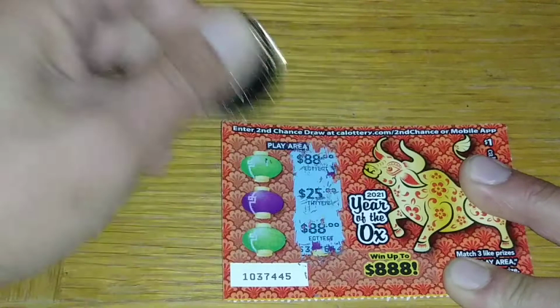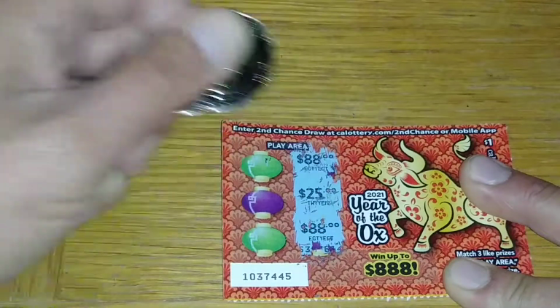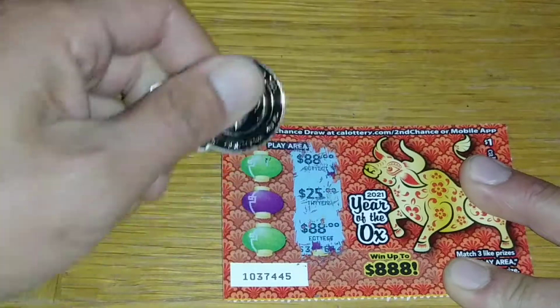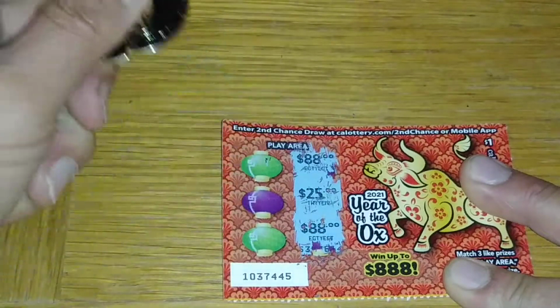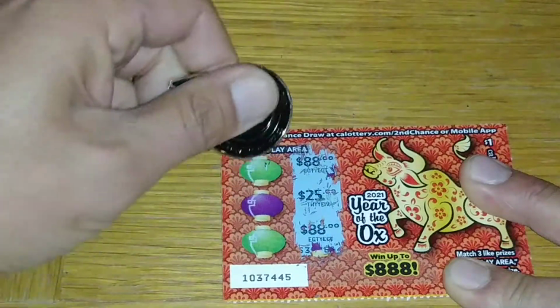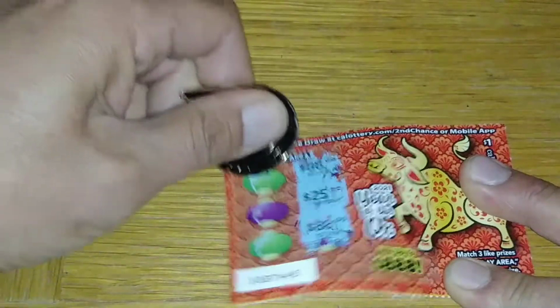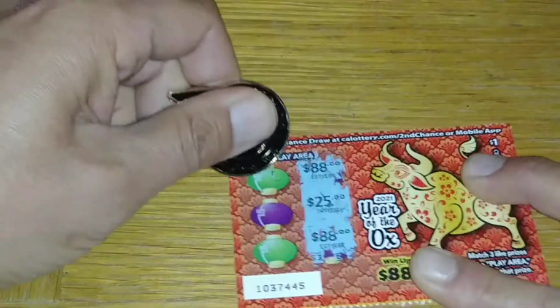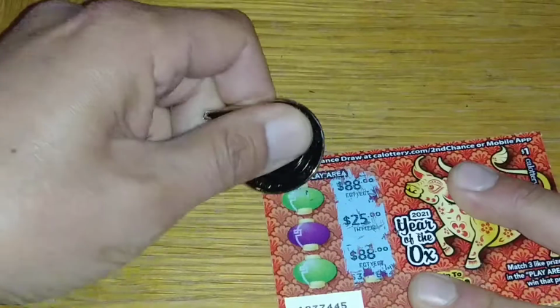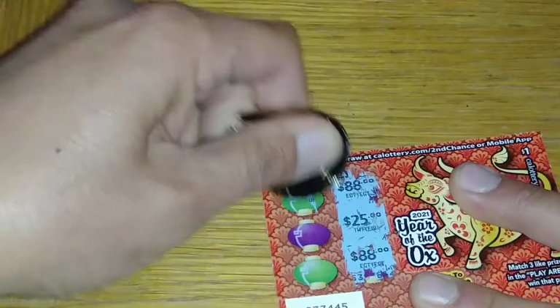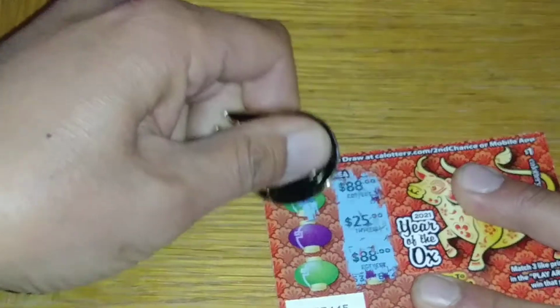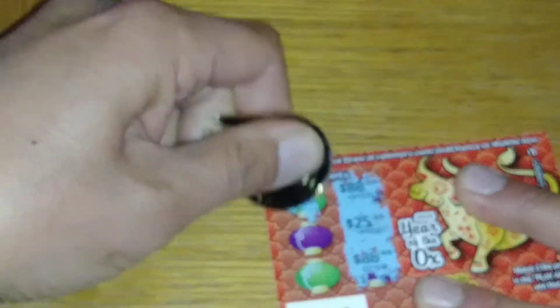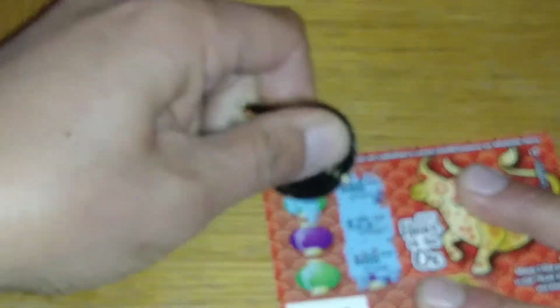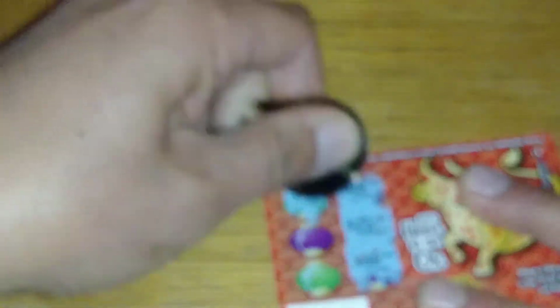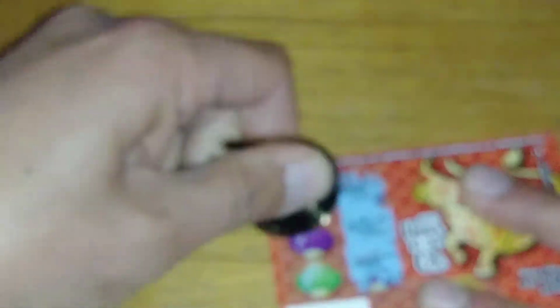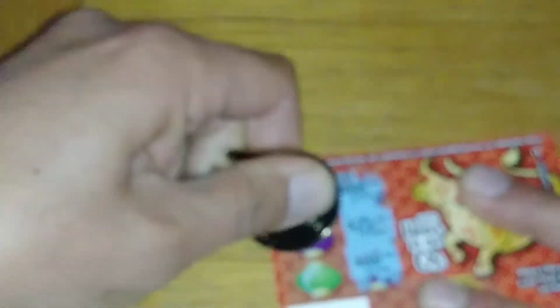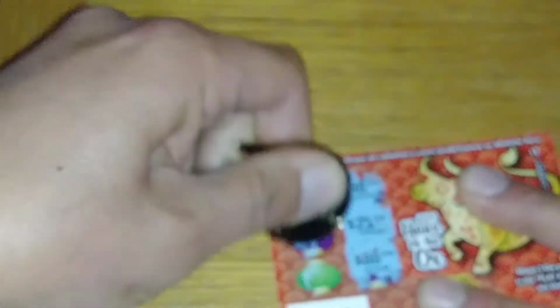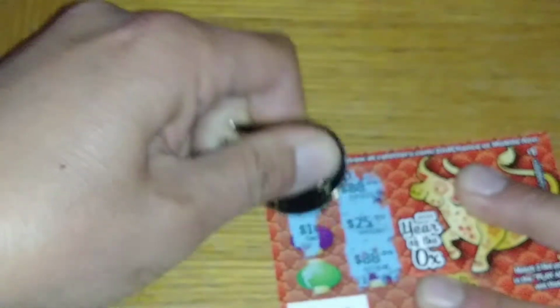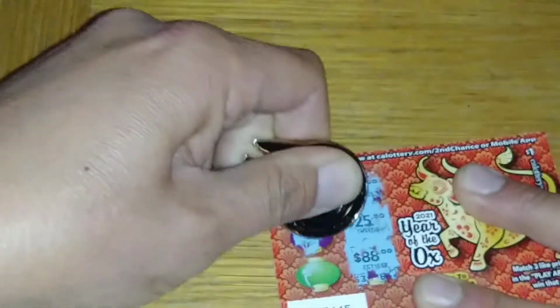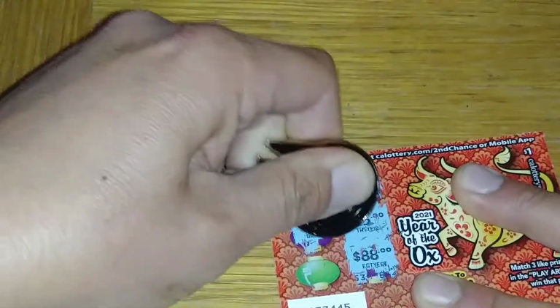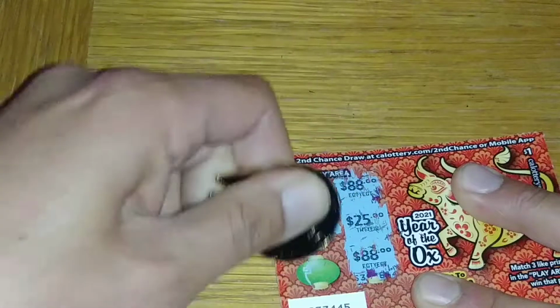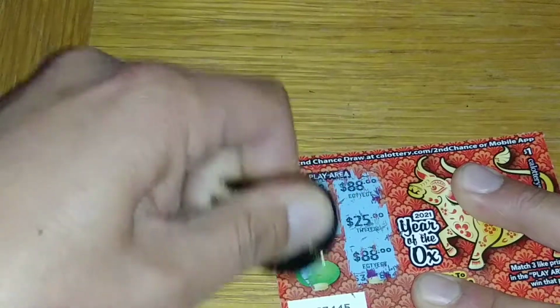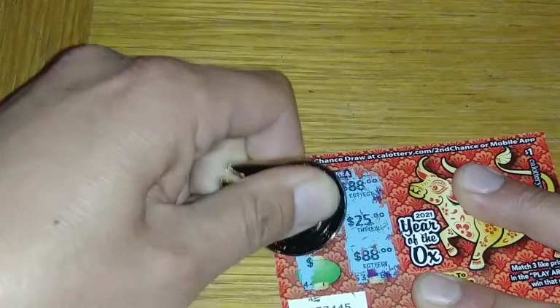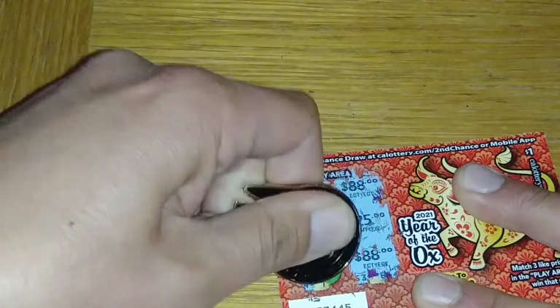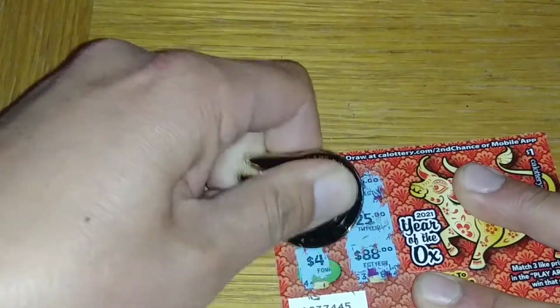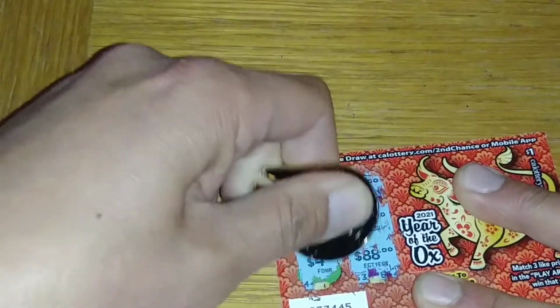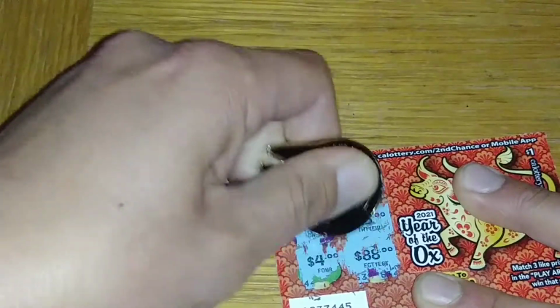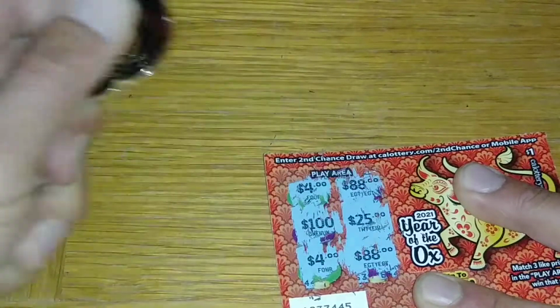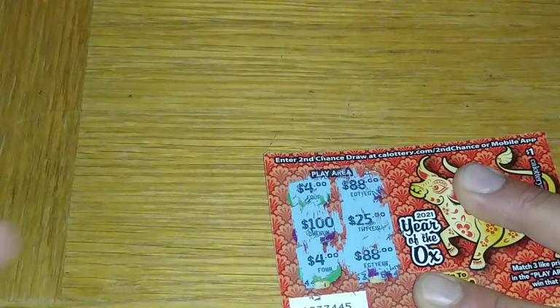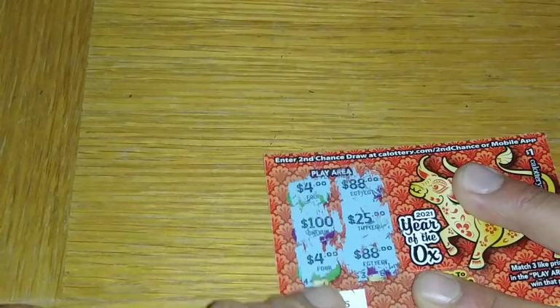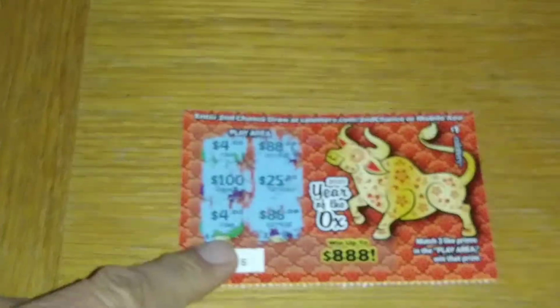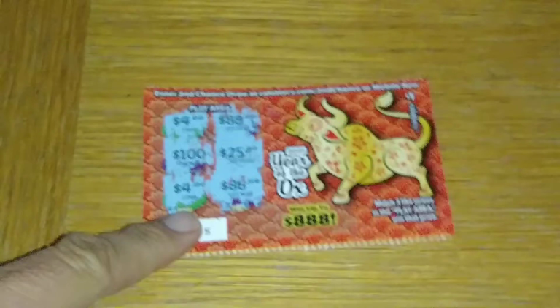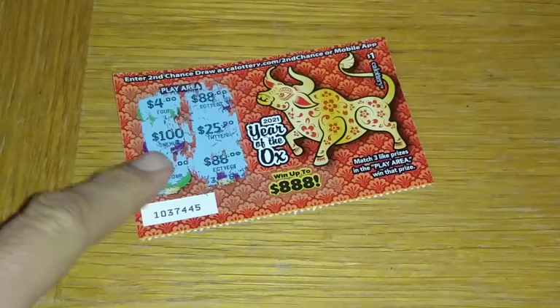One more 88 and I won 88 dollars — that would be nice. Nope. All righty, no win there, it's okay.